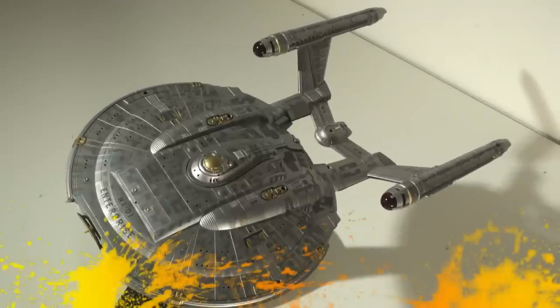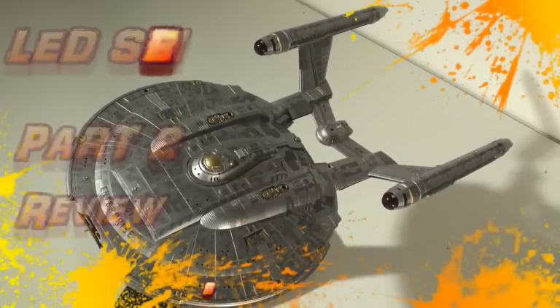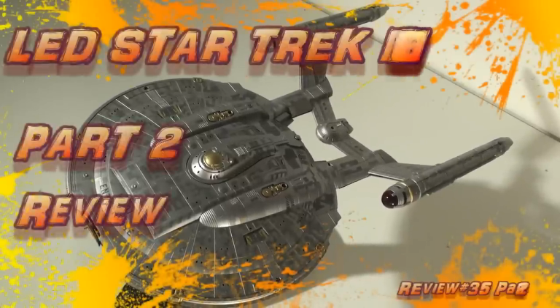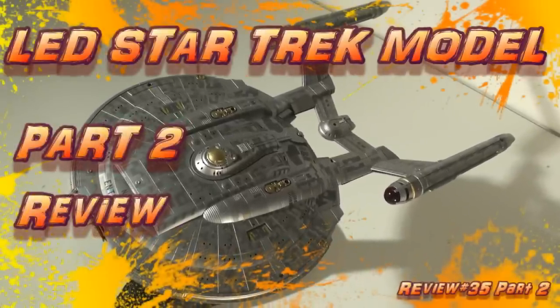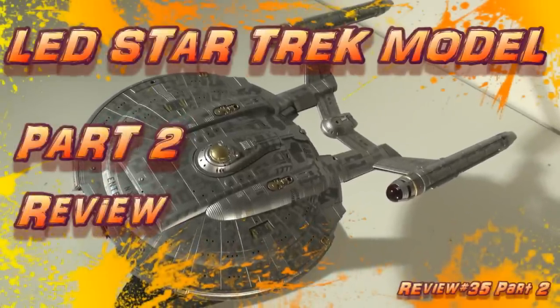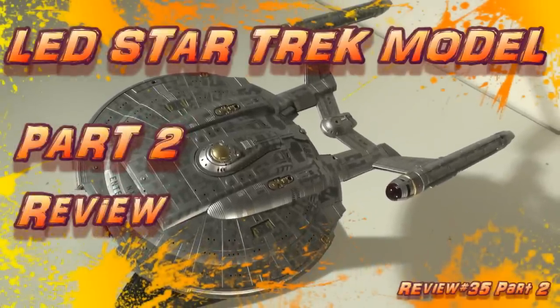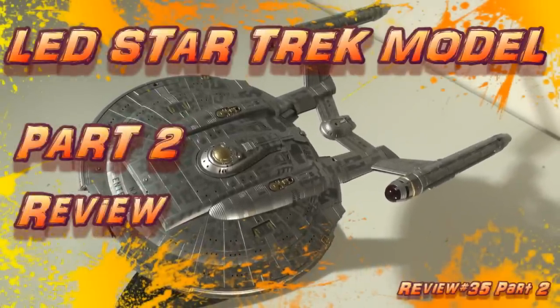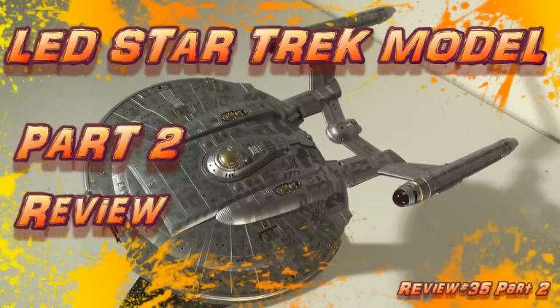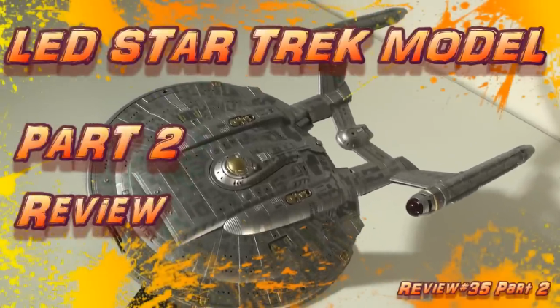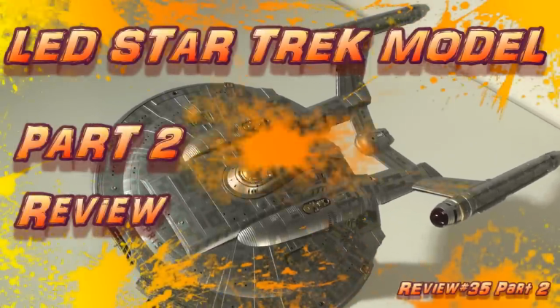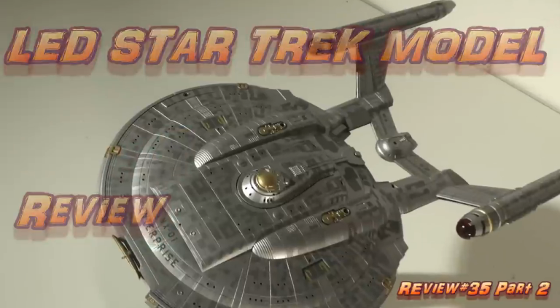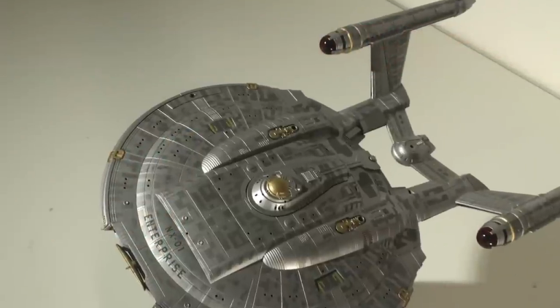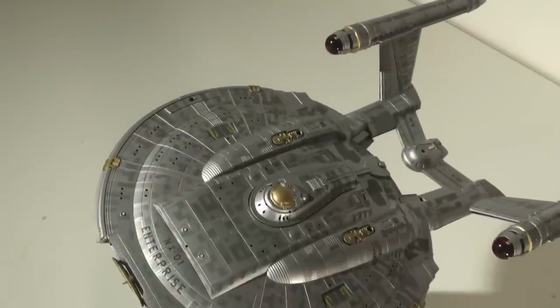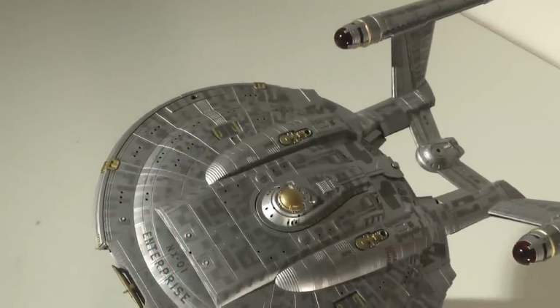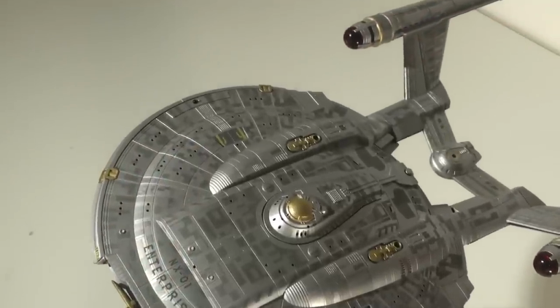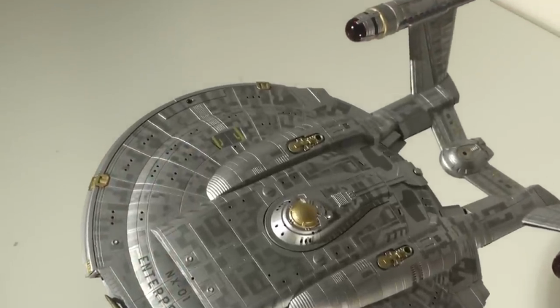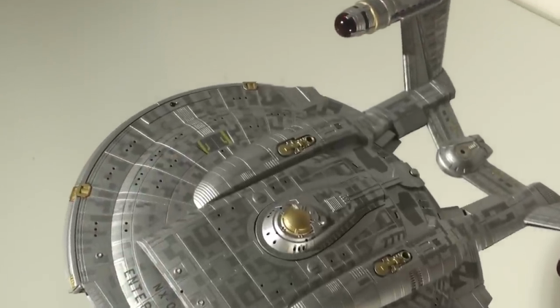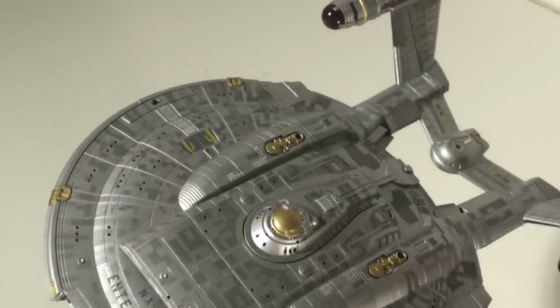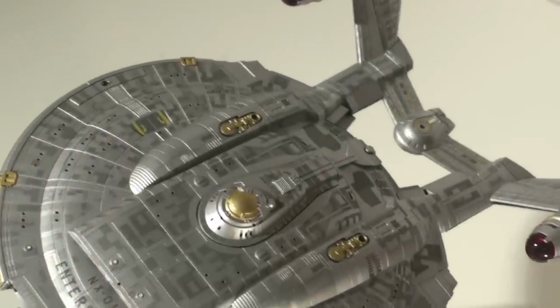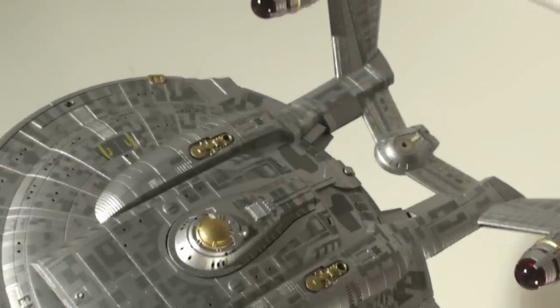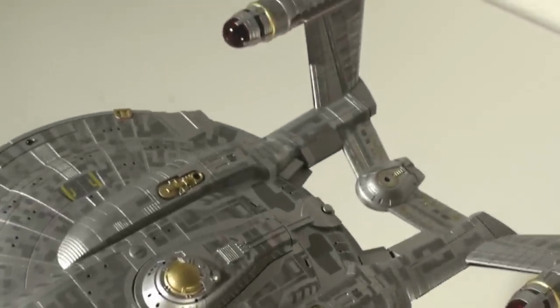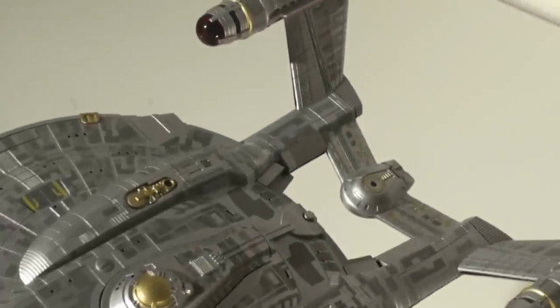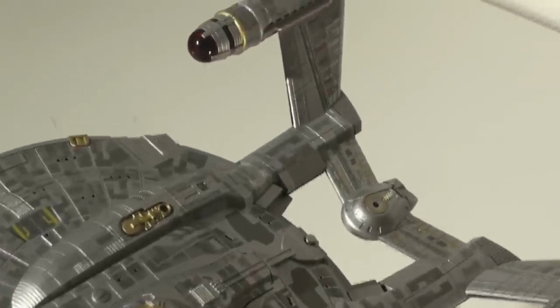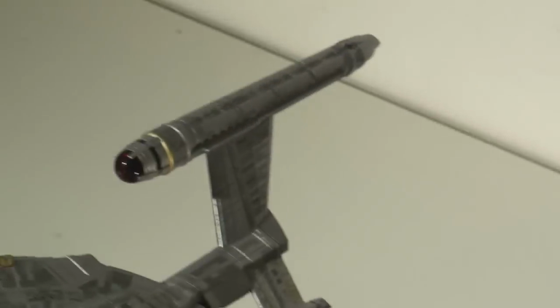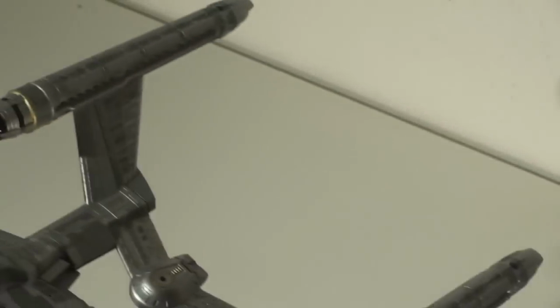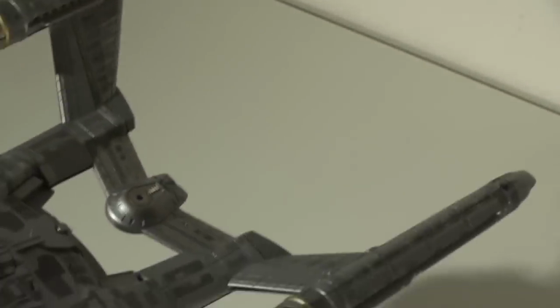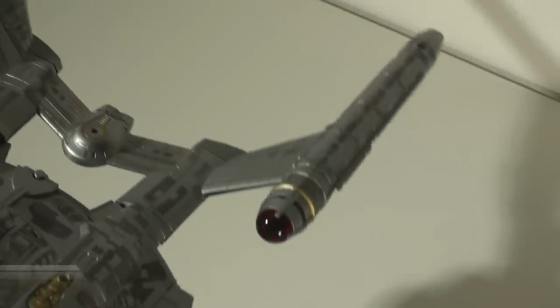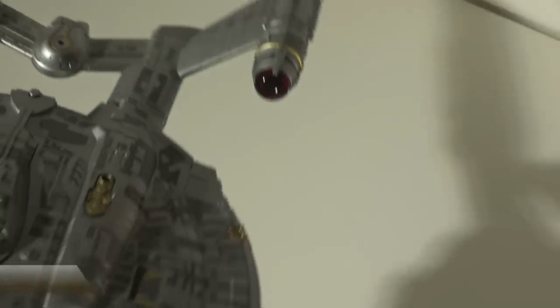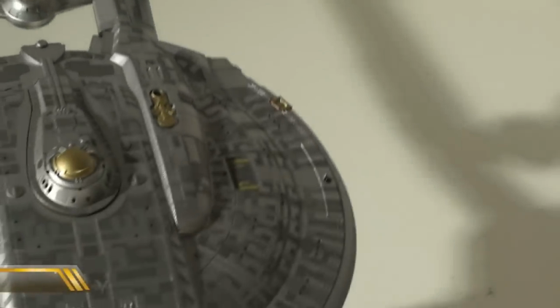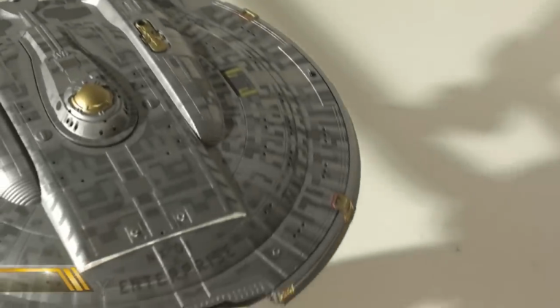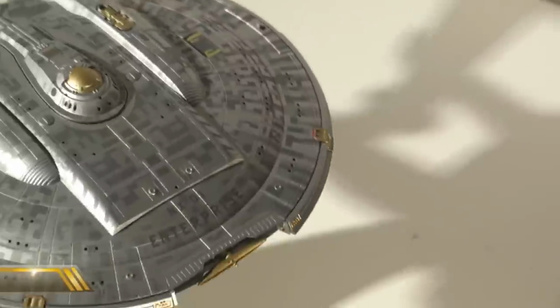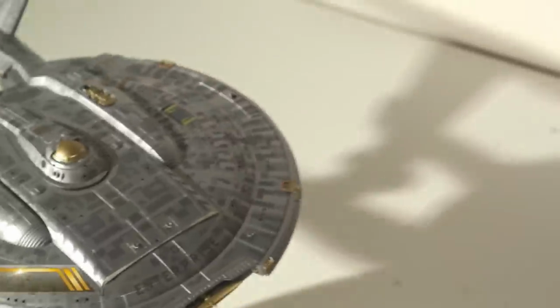Hey guys, I'm back again and this is part 2 on my Star Trek review of the NX-01 Starship. There's a lot of great things about this kit and there's also a lot of bad things about this kit. Let's talk about the great things.